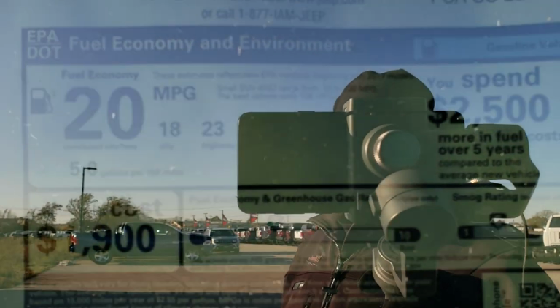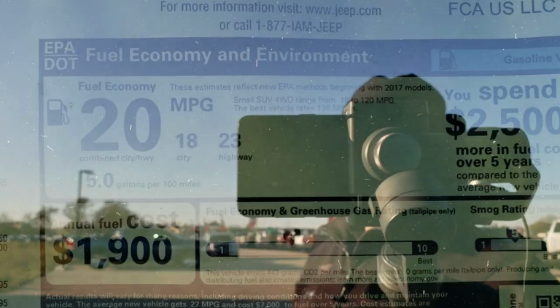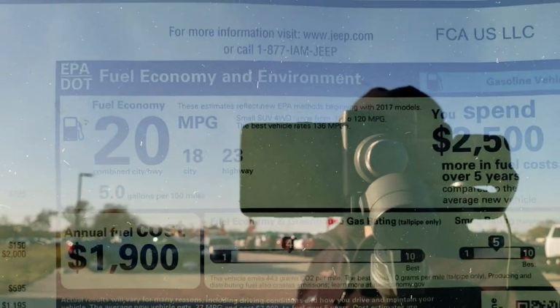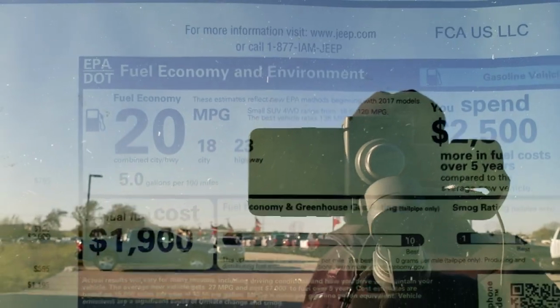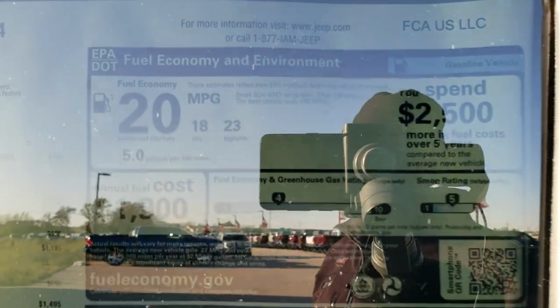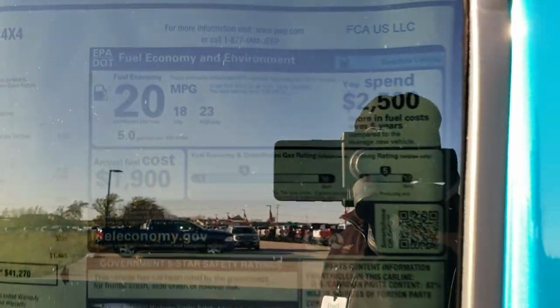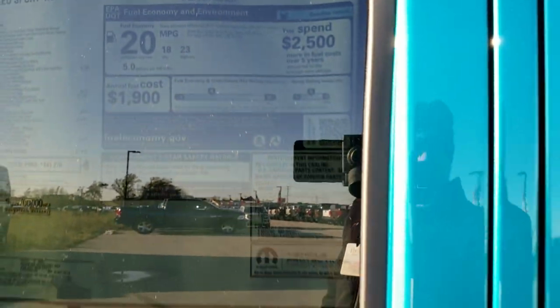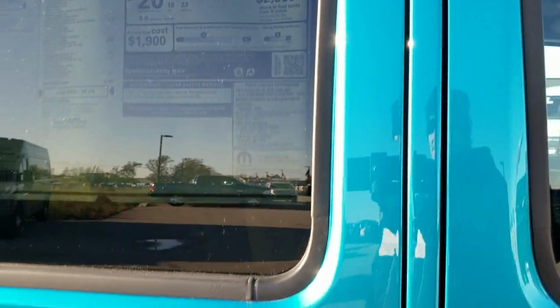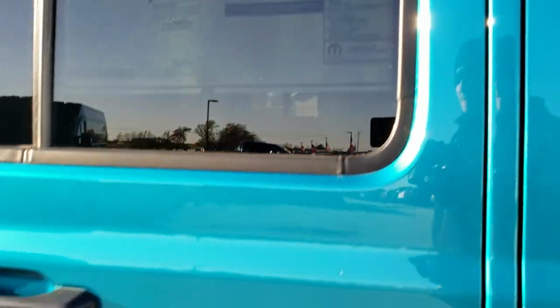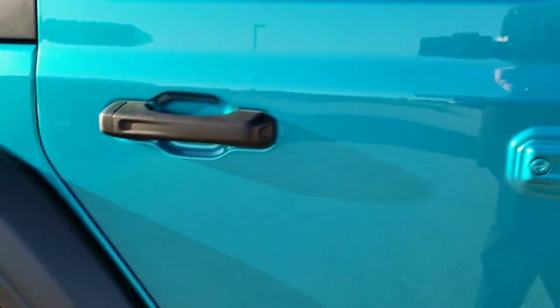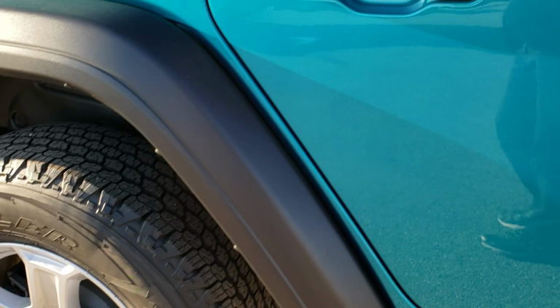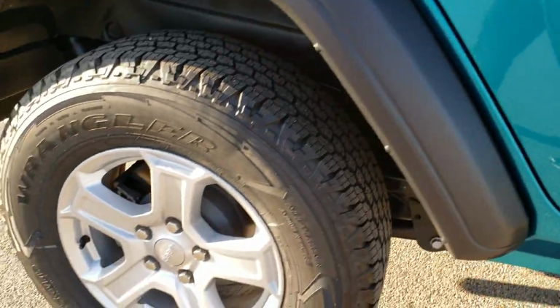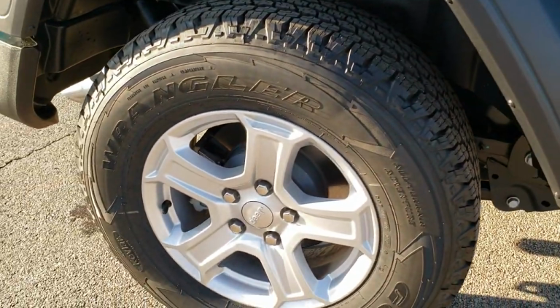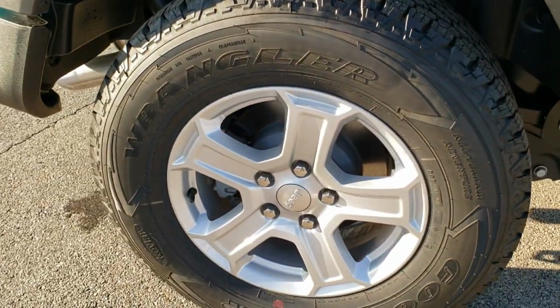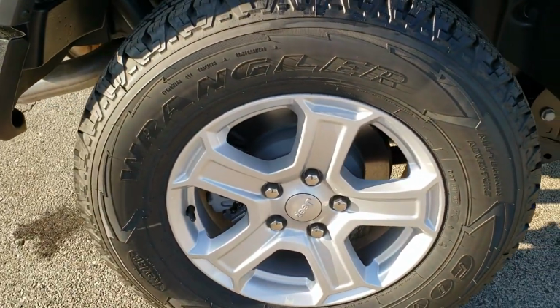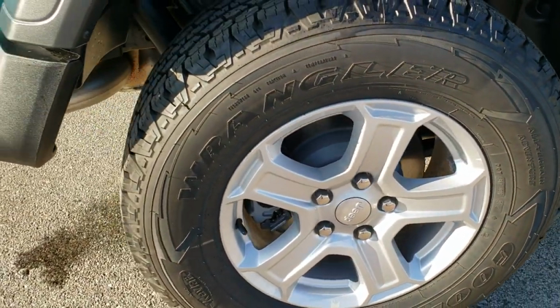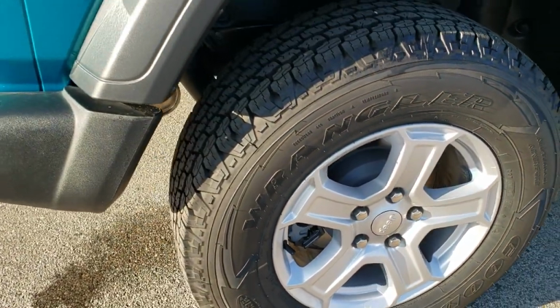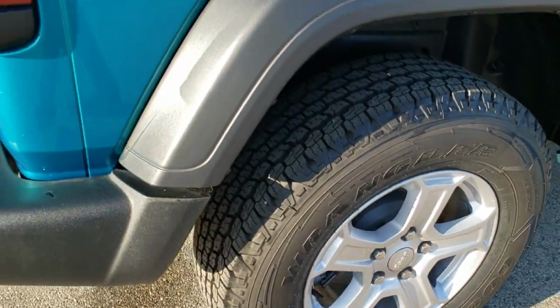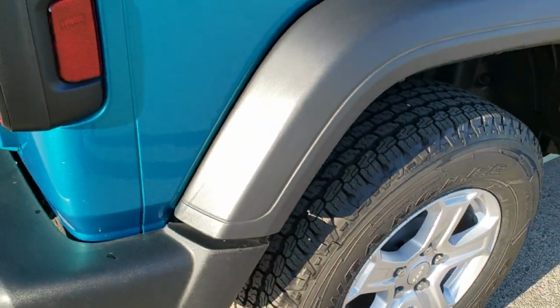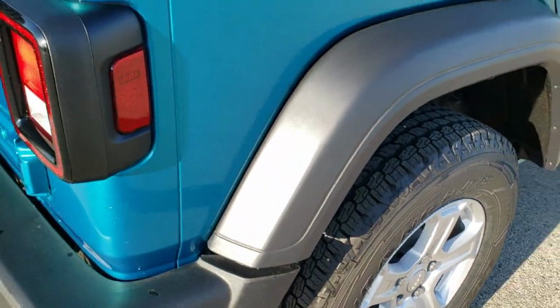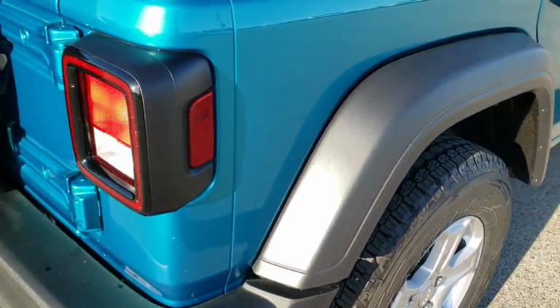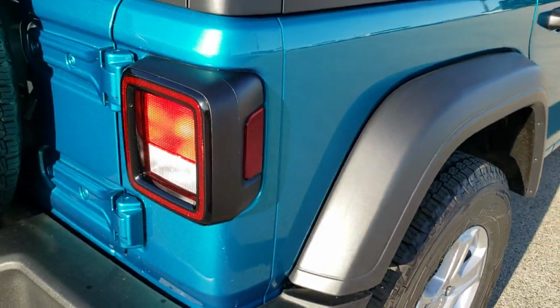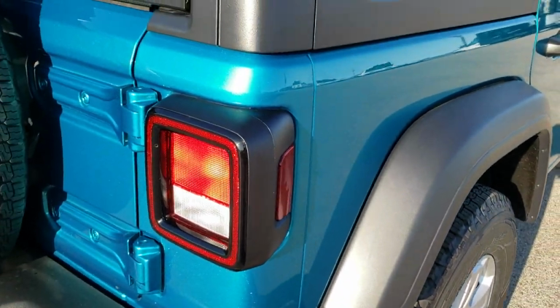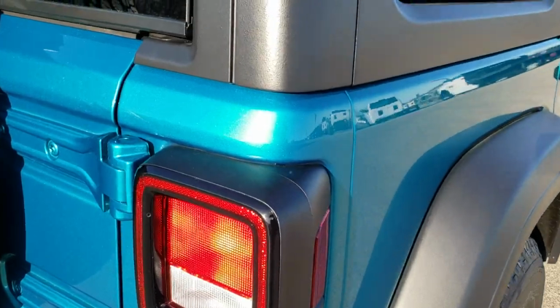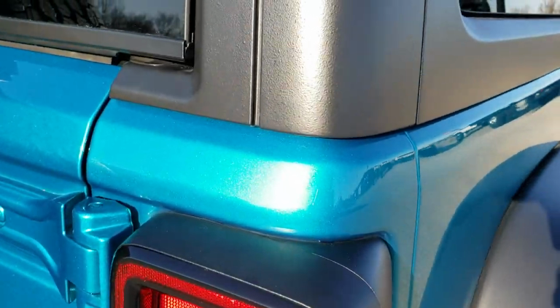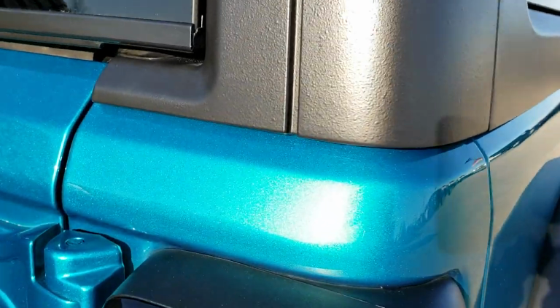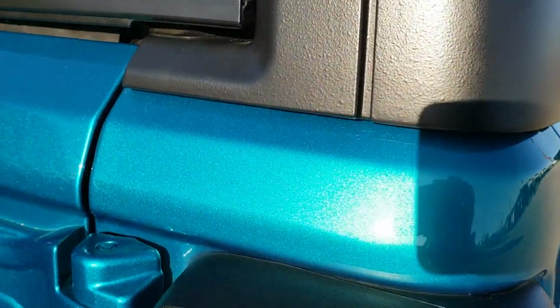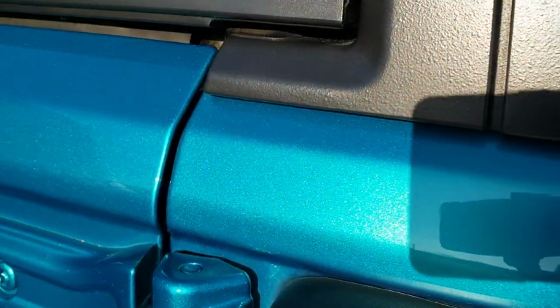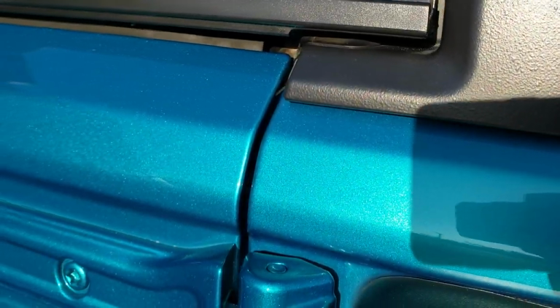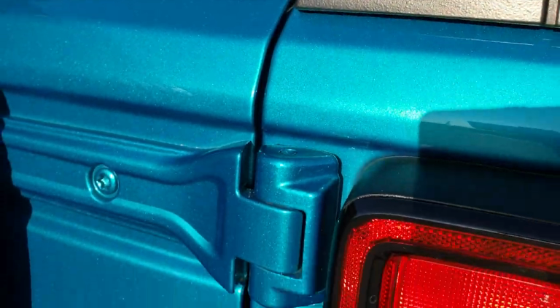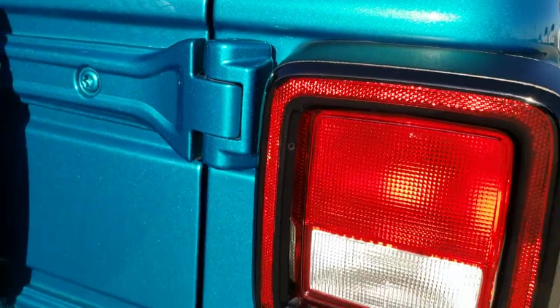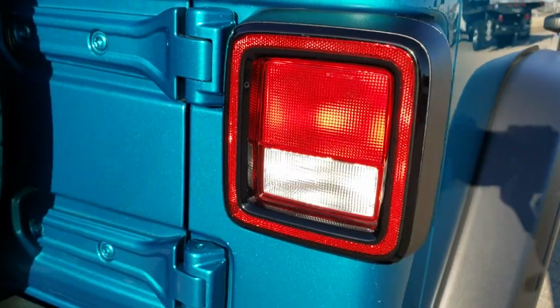23 highway, 18 city for an average of 20. Four-wheel disc brakes on the Wranglers. Coming around to the back you'll get a really good idea of this bikini color in the sun — it's got a lot of metal flake in it so it's really shimmery.